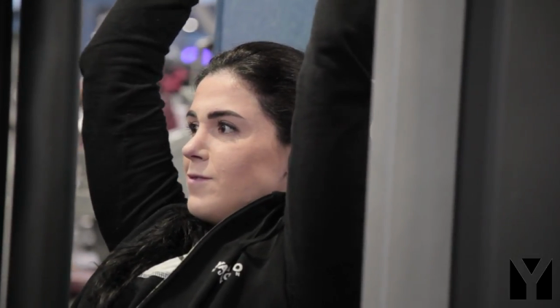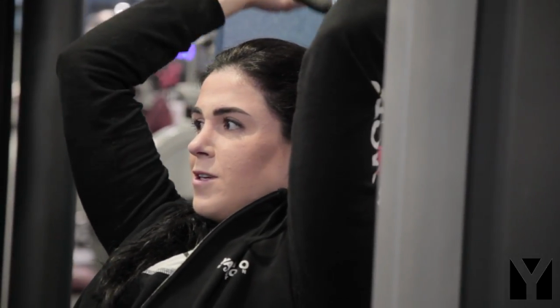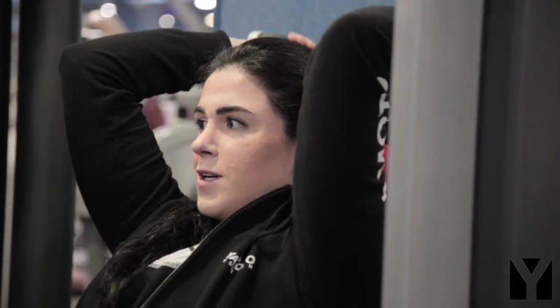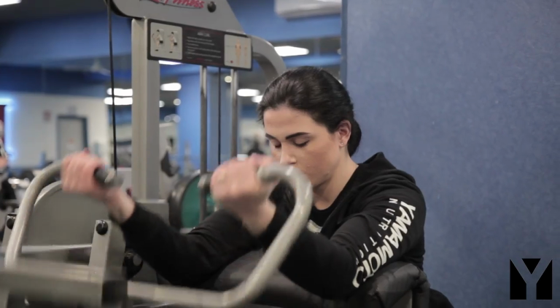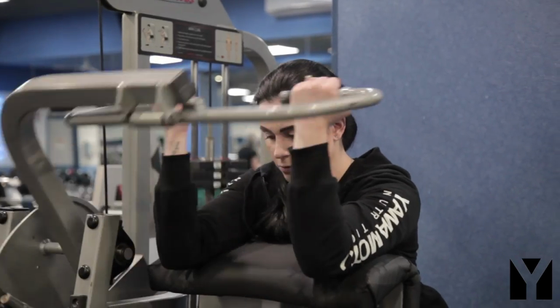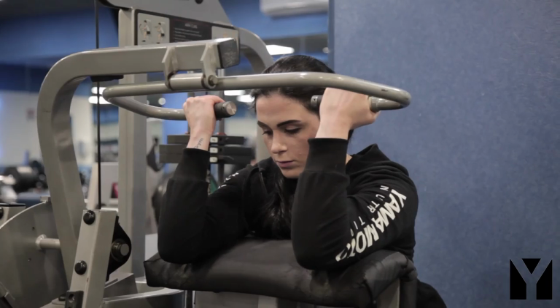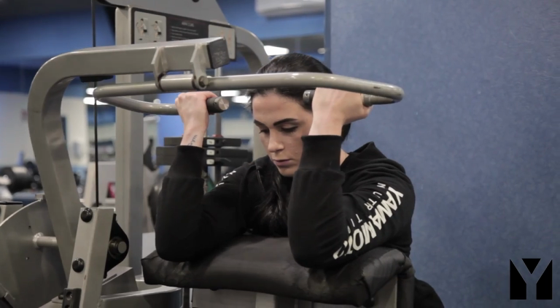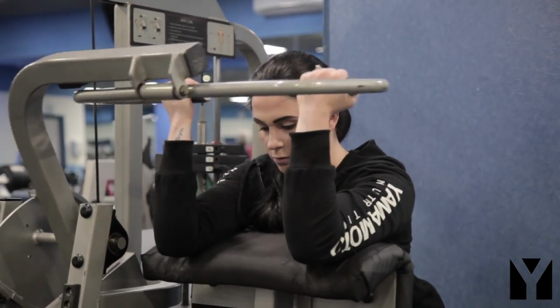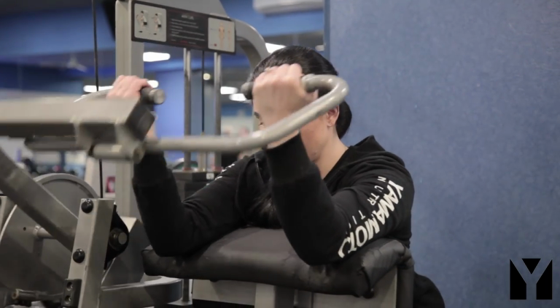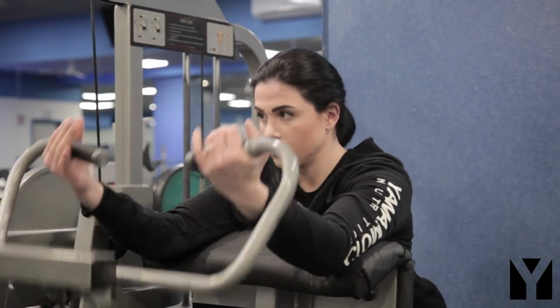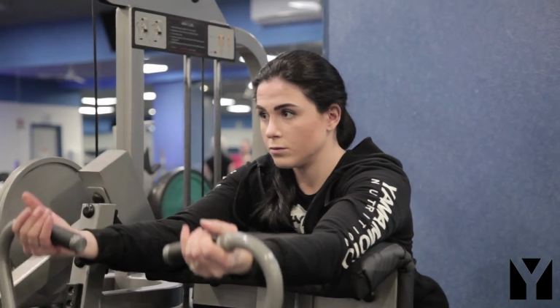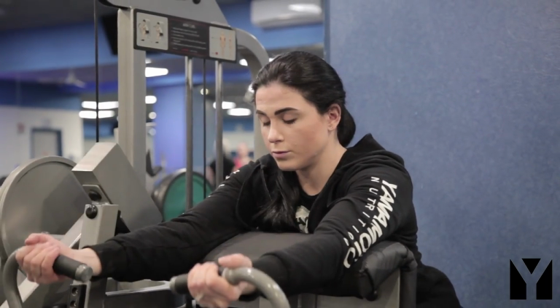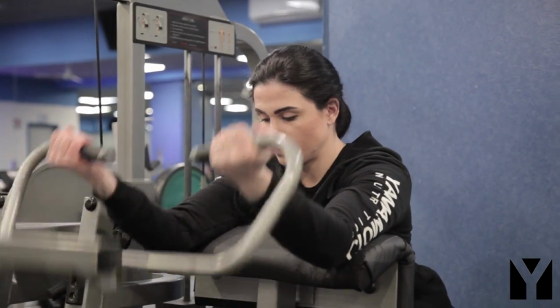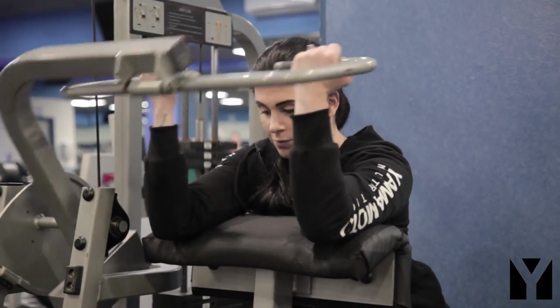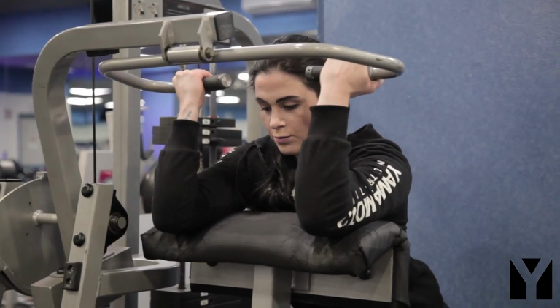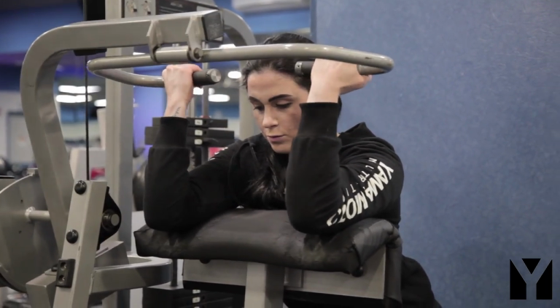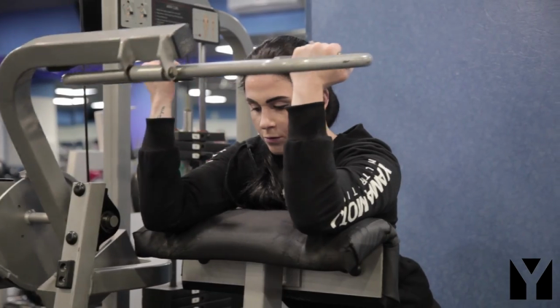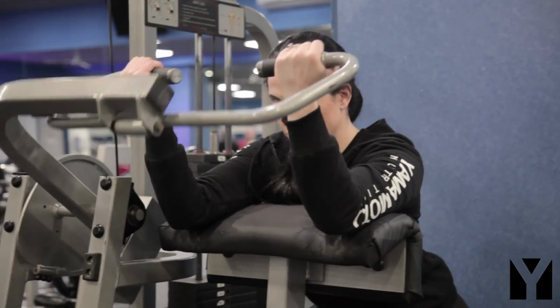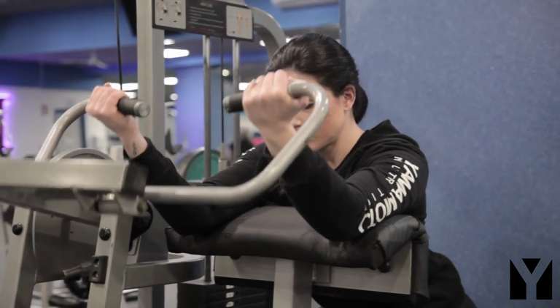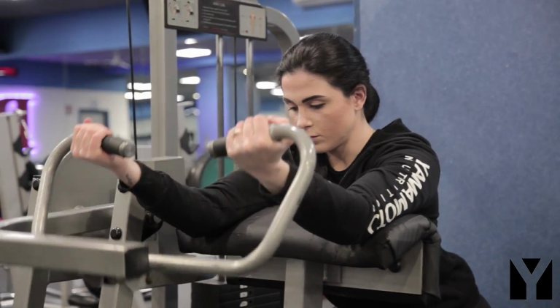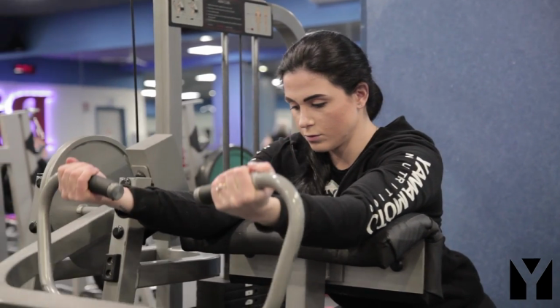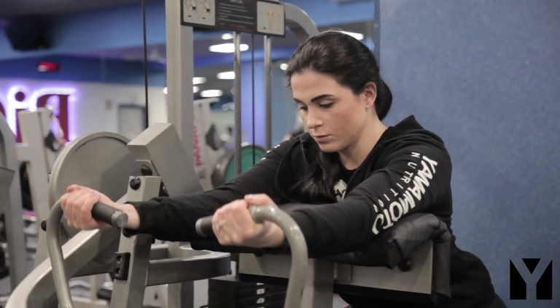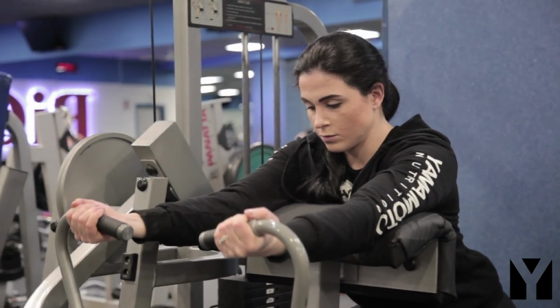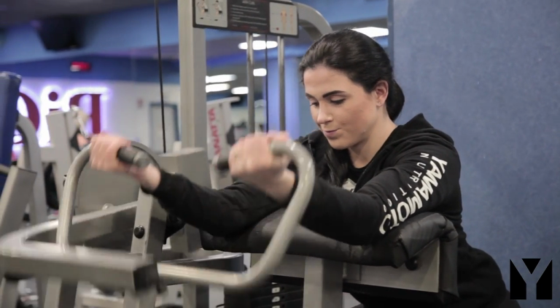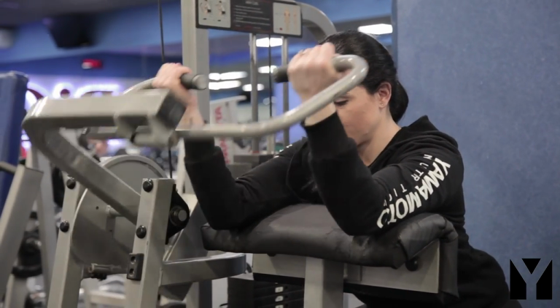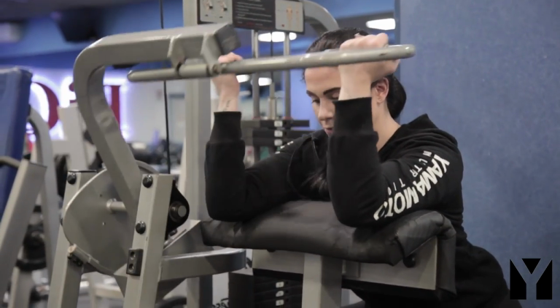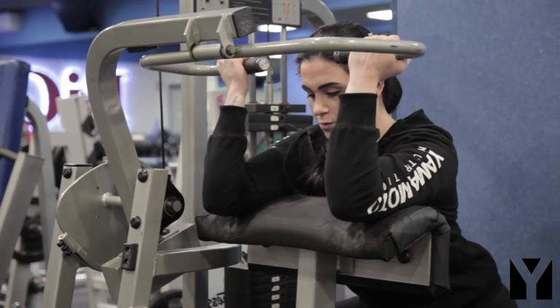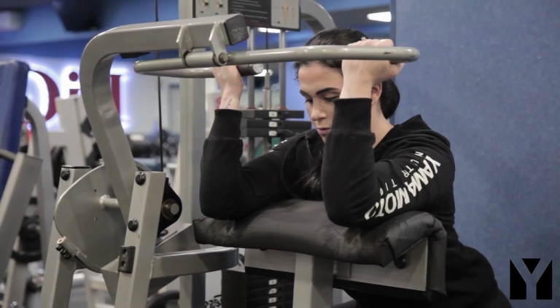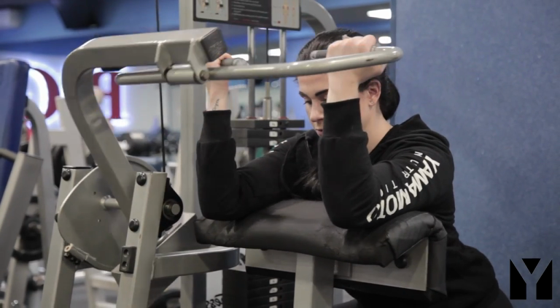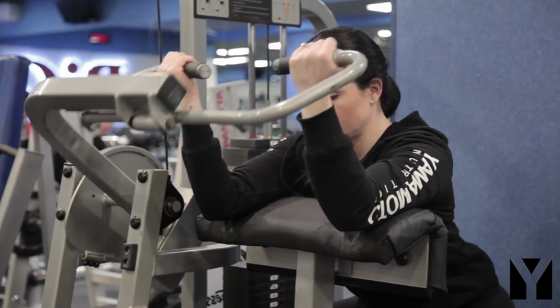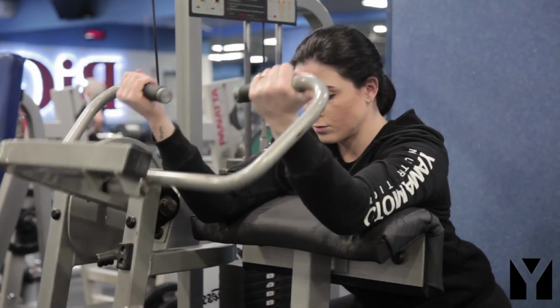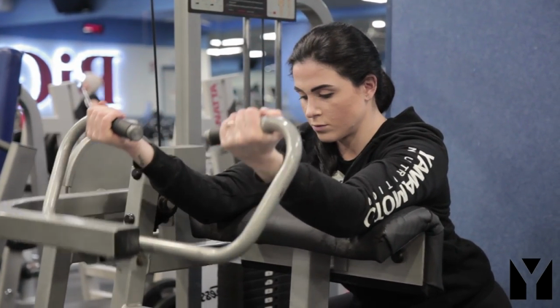Ora tocca ai bicipiti con una Scott Curl Machine. Sono sei serie allenanti in cui vado a utilizzare un tempo di recupero variabile. Prendo un 15RM come carico di riferimento e man mano che vado avanti nelle serie il tempo di recupero sarà sempre meno.